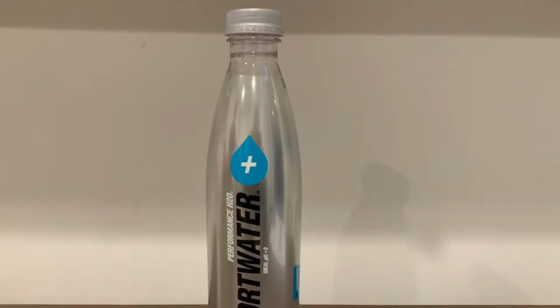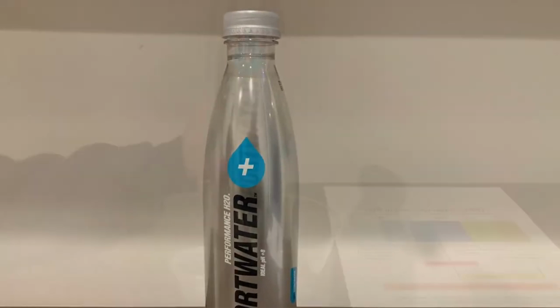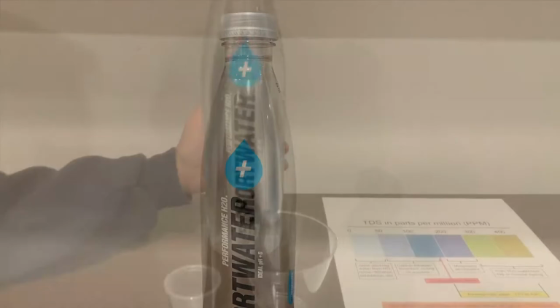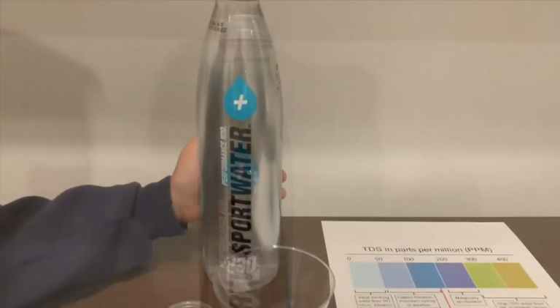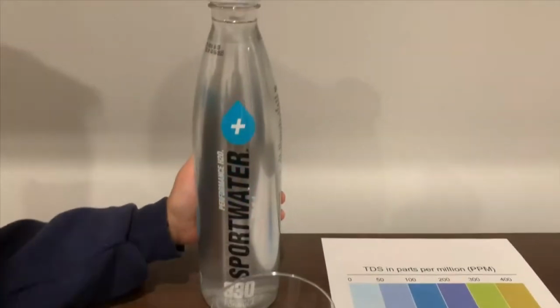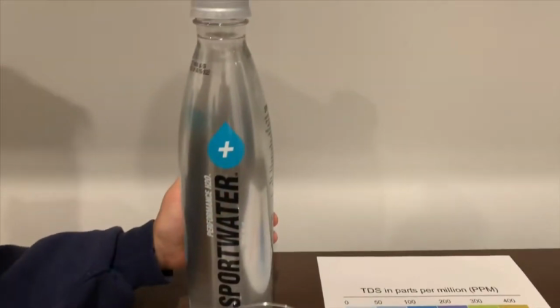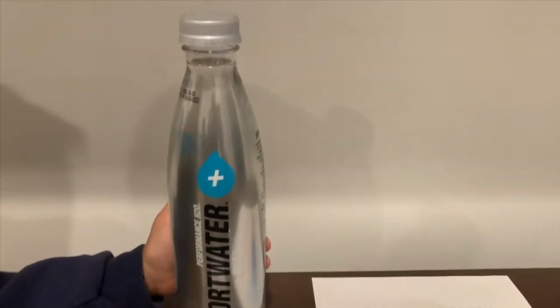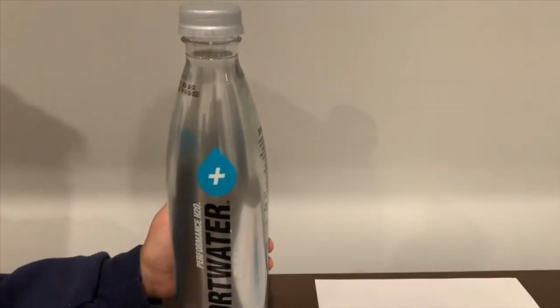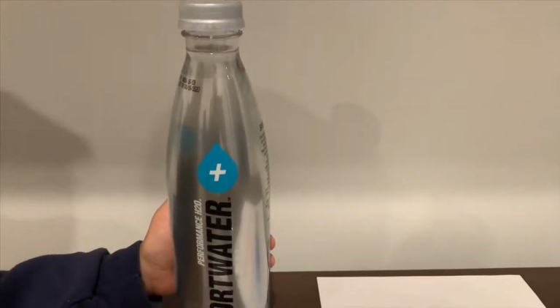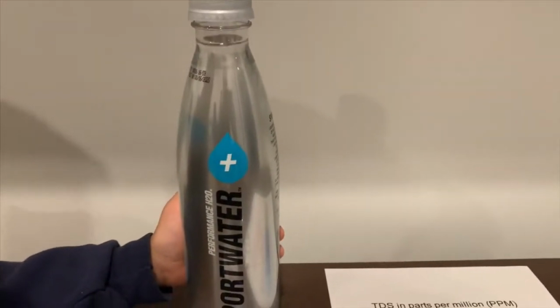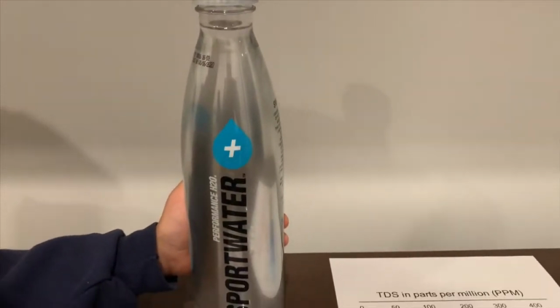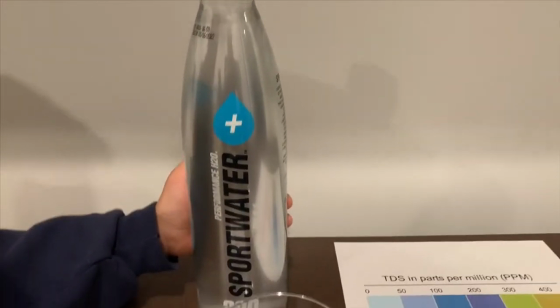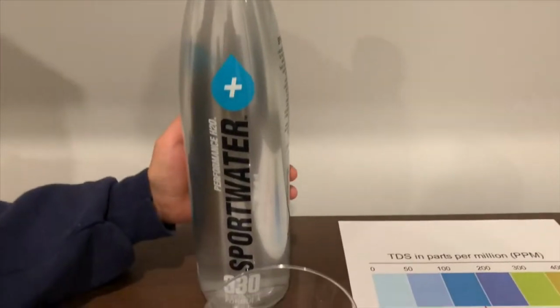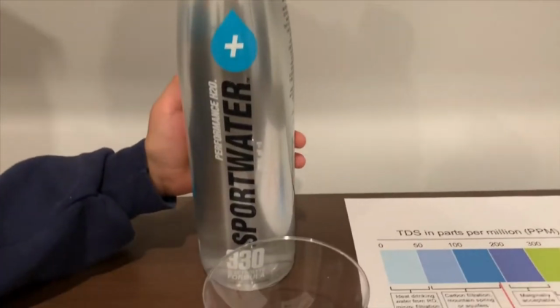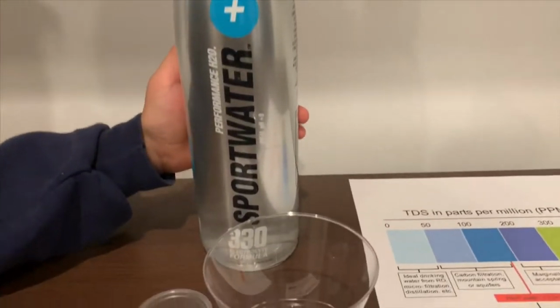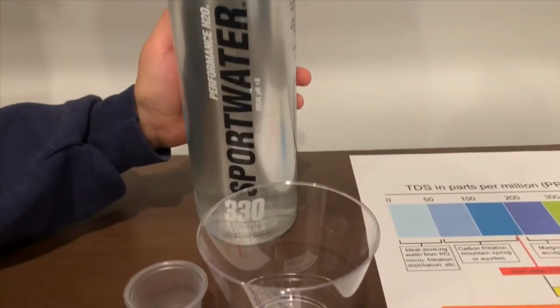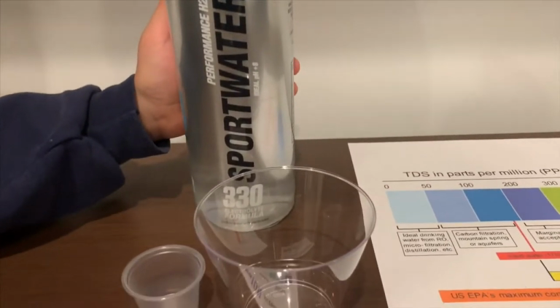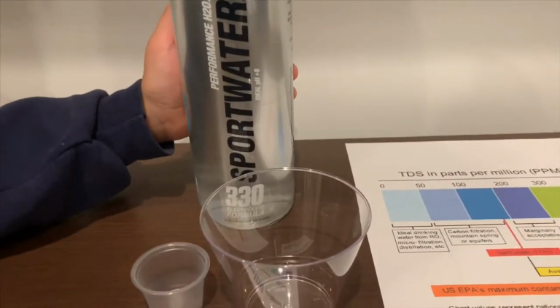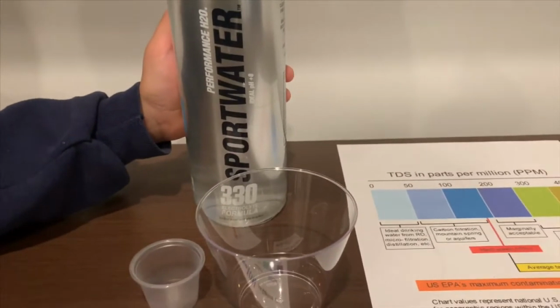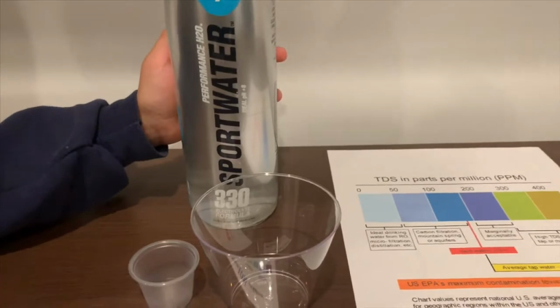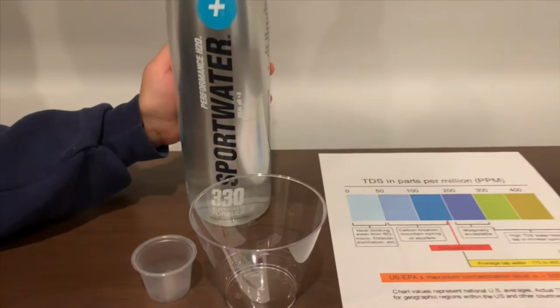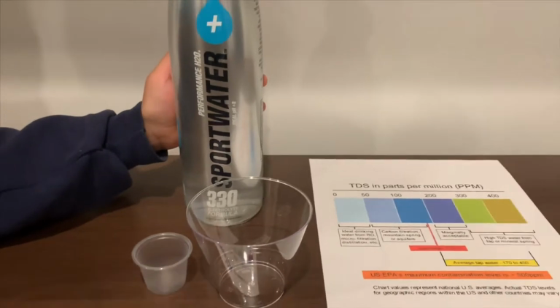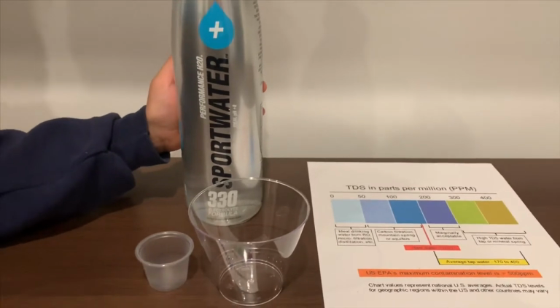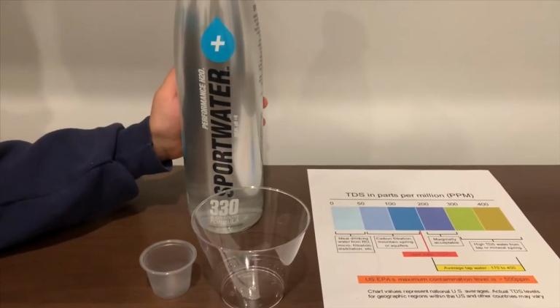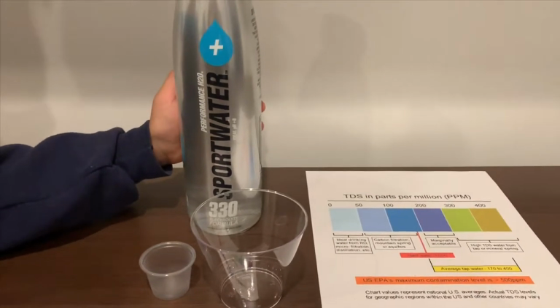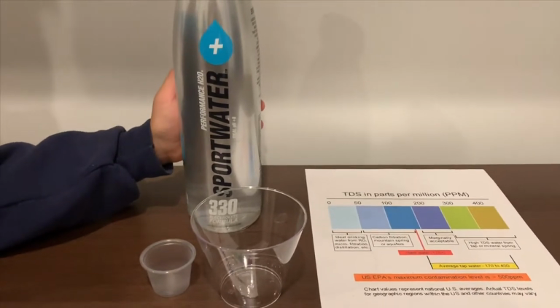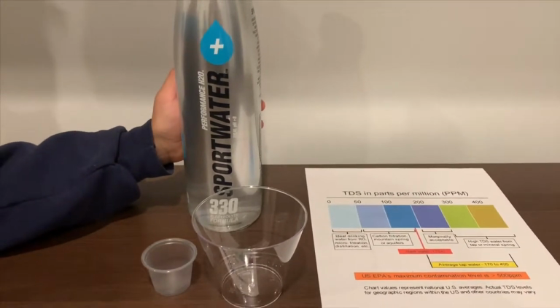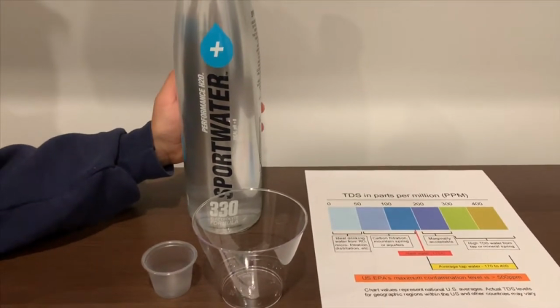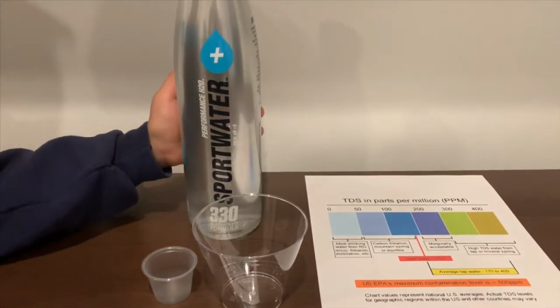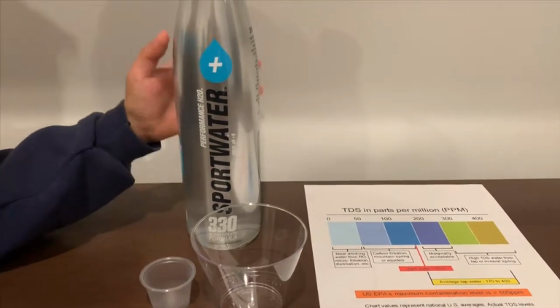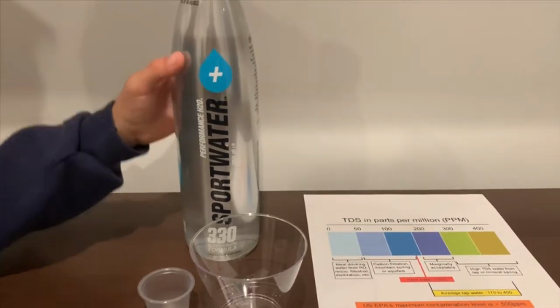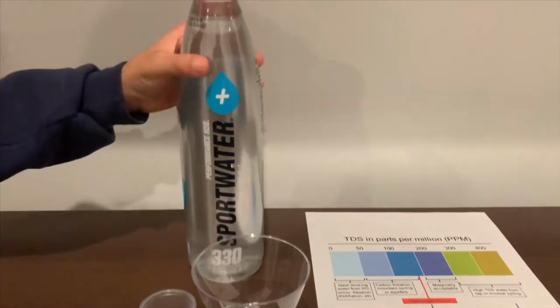This is Sport Water. It's purified with electrolytes and it costs $1.99. Let's test the pH and TDS levels.